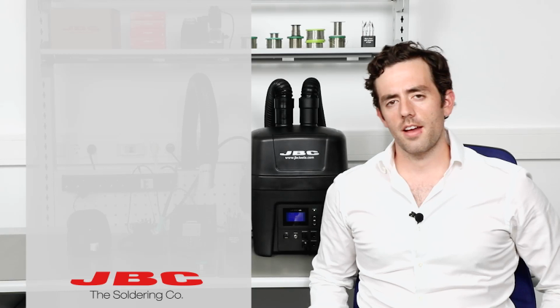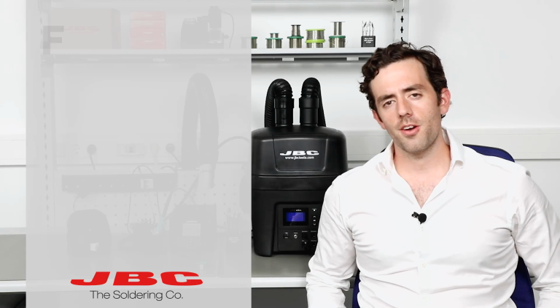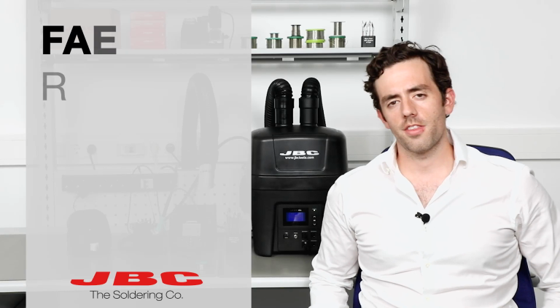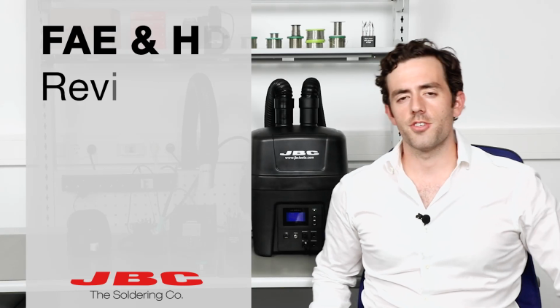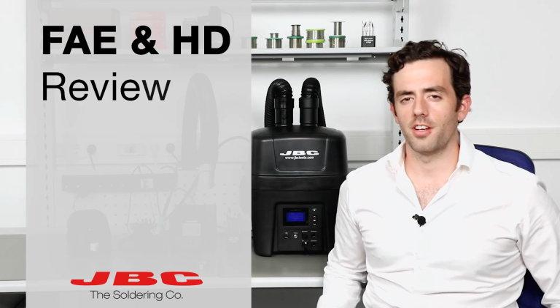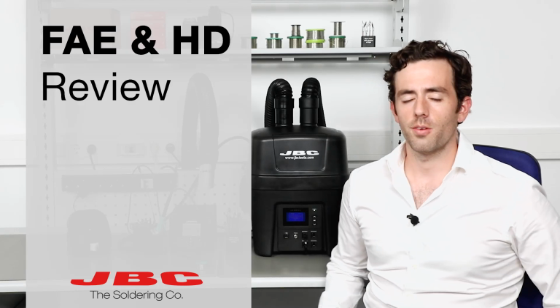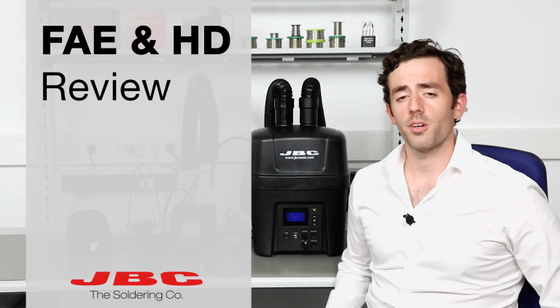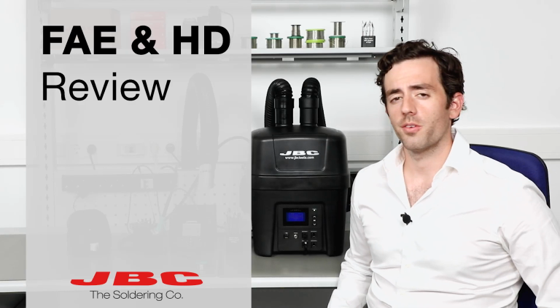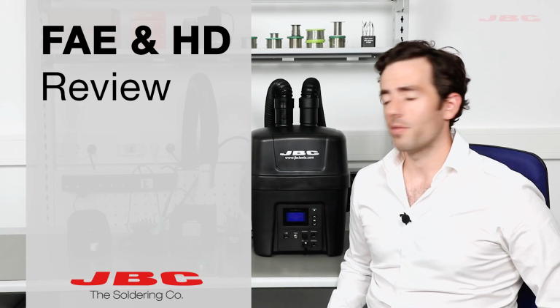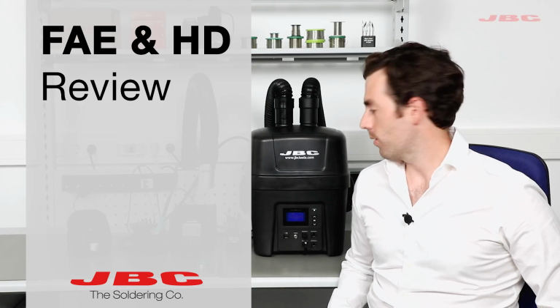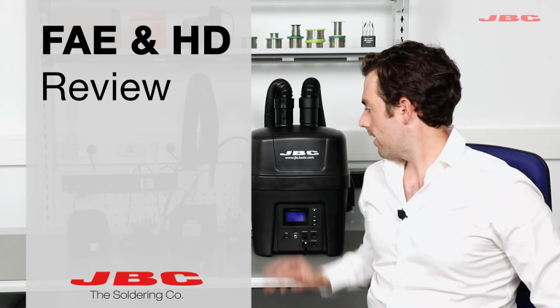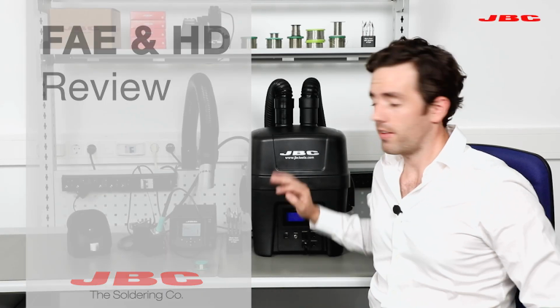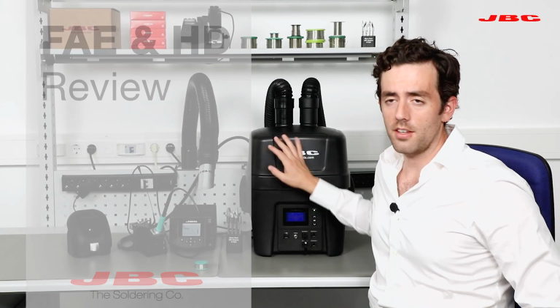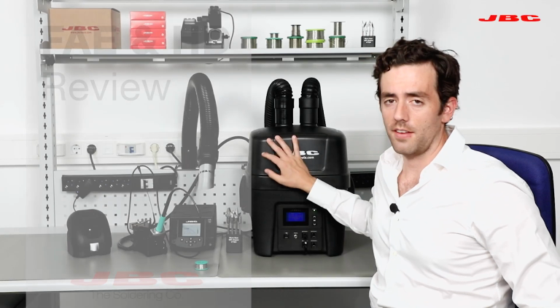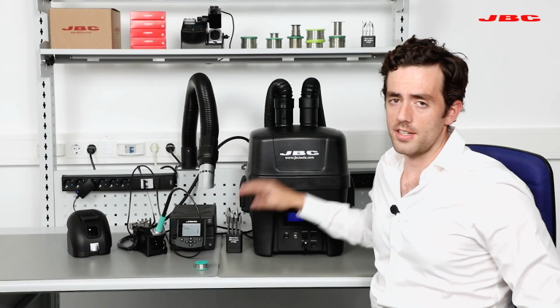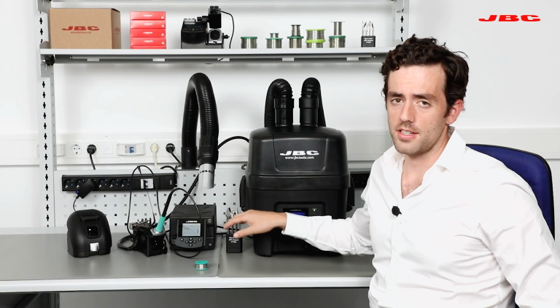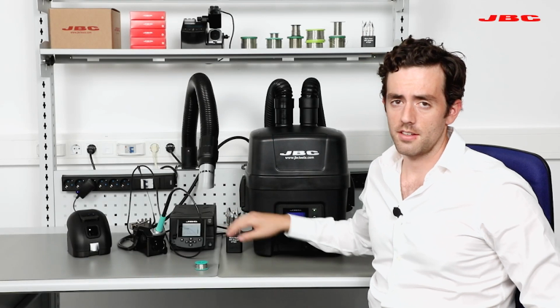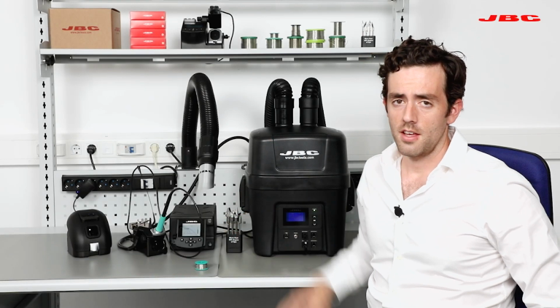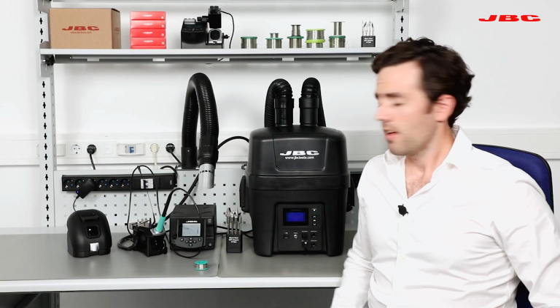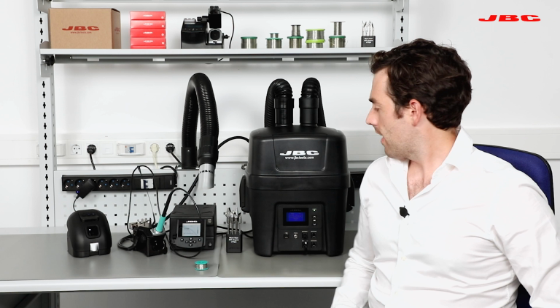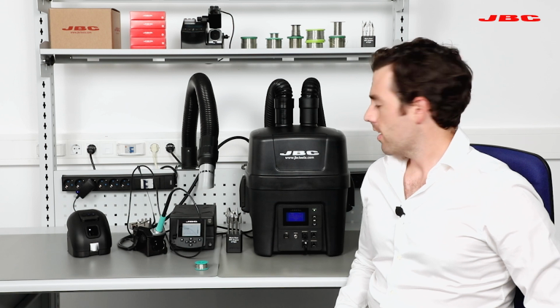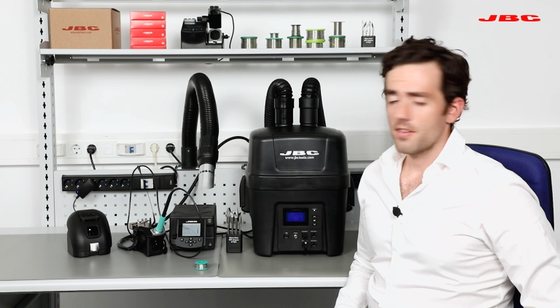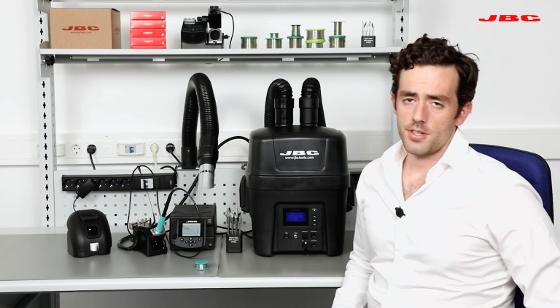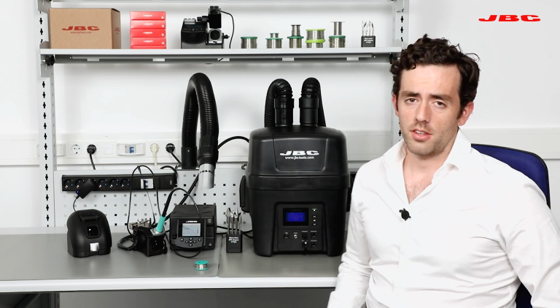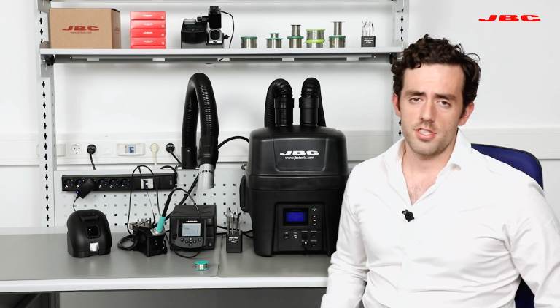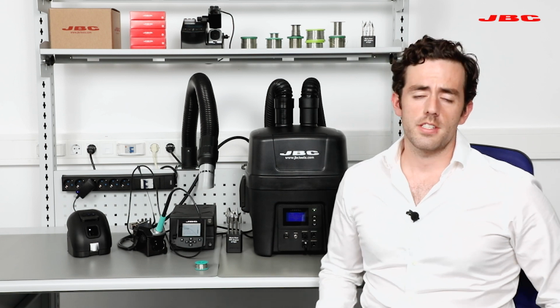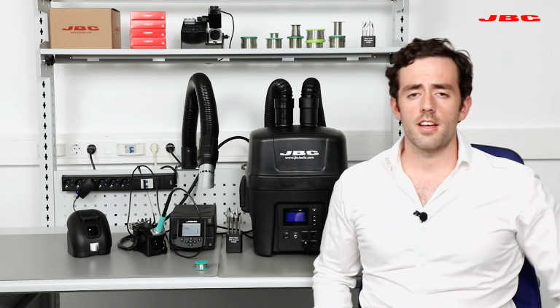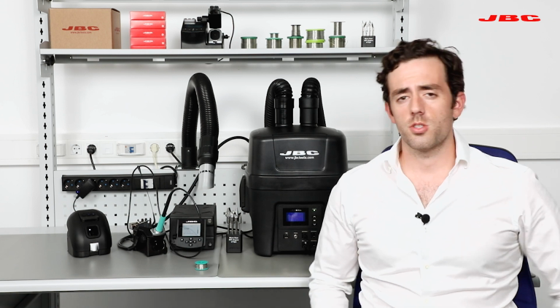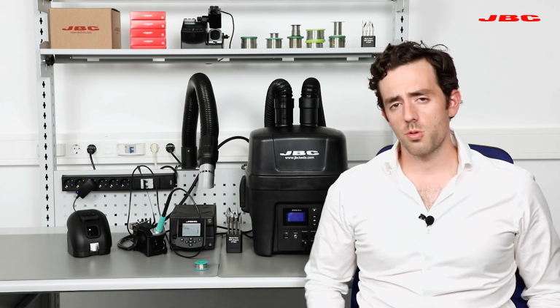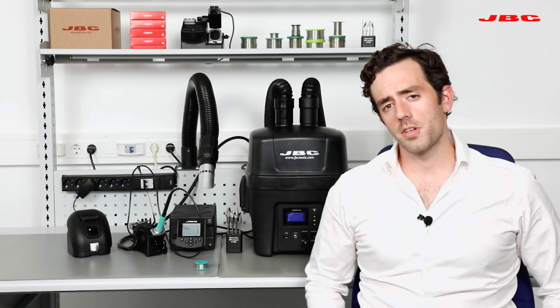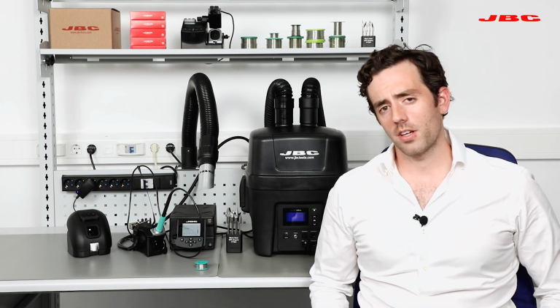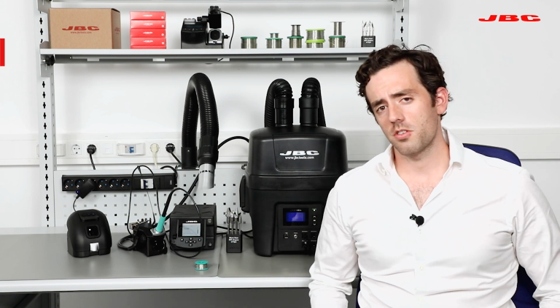Hi, how are you? Thanks for joining. Today we're going to review the FAE and the HD unit. The FAE is the fume extractor. JBC has two fume extractors.